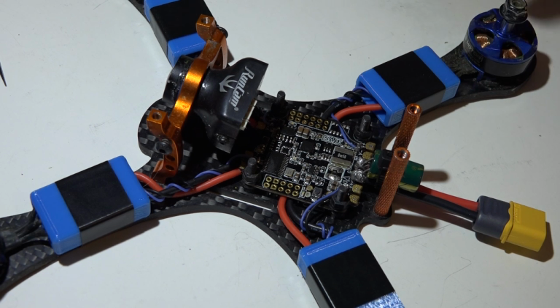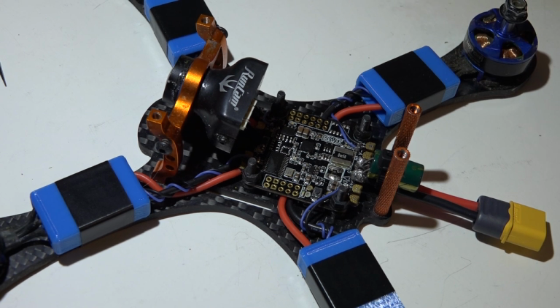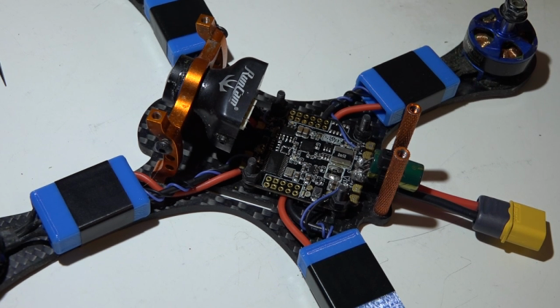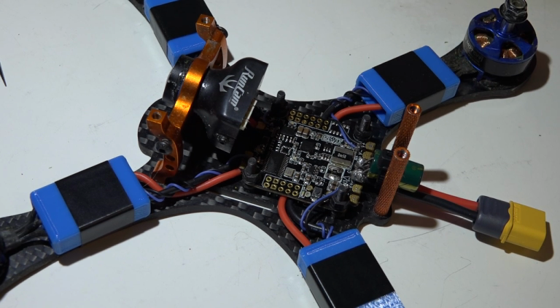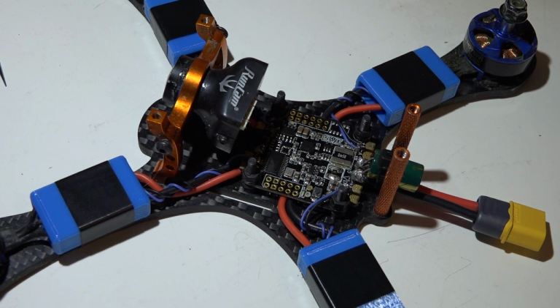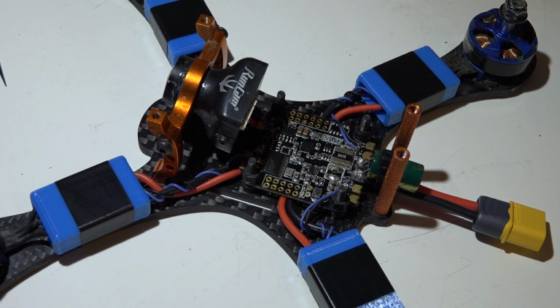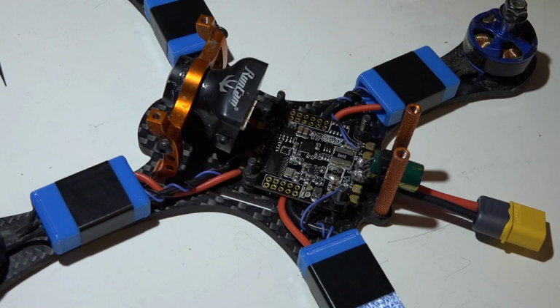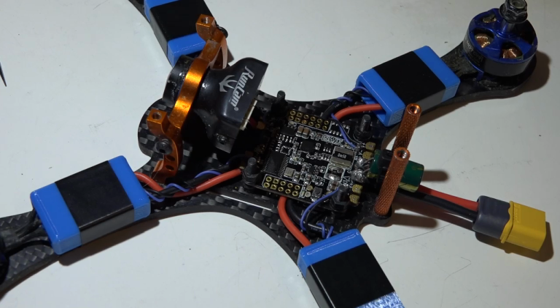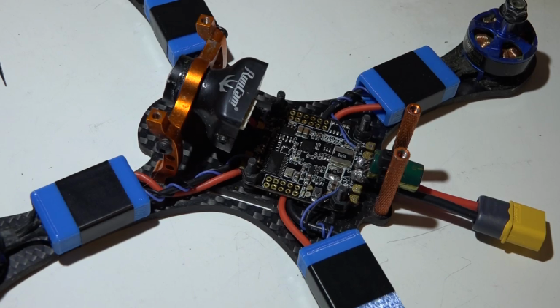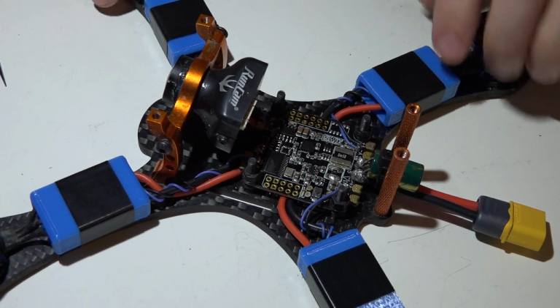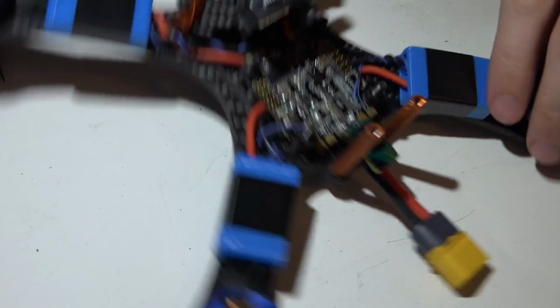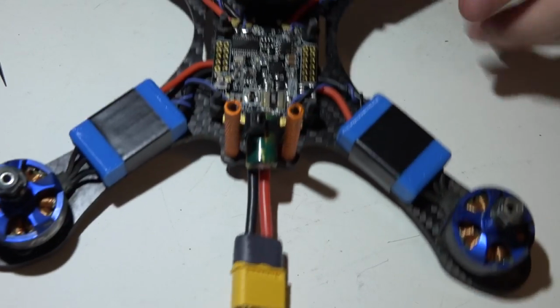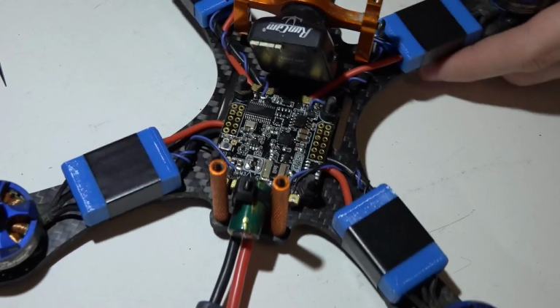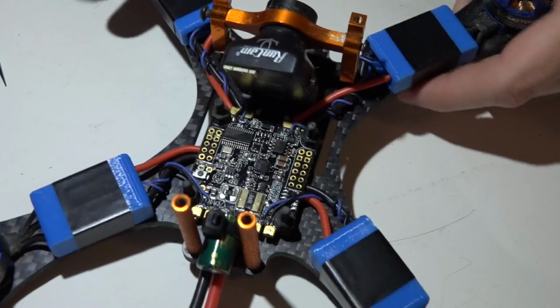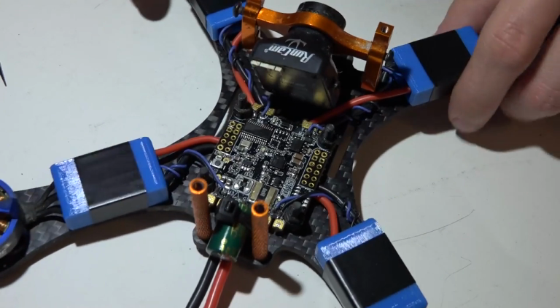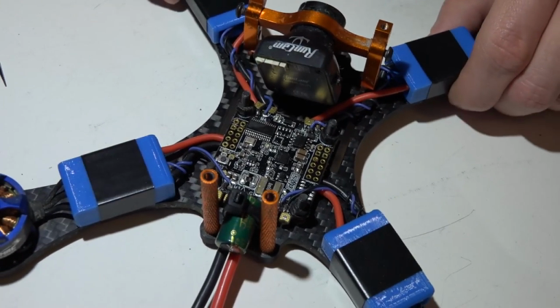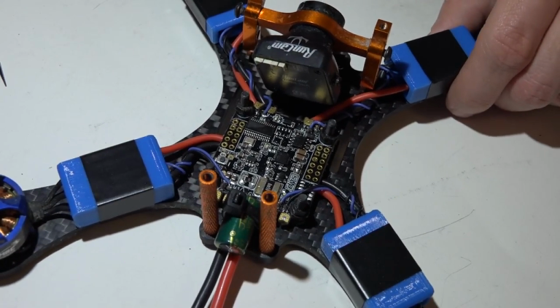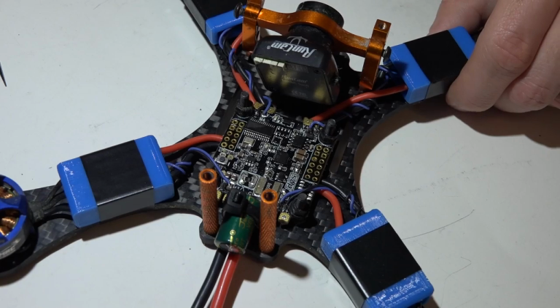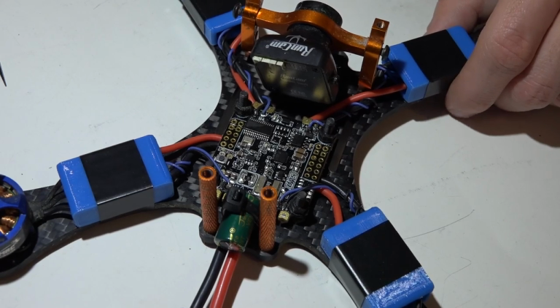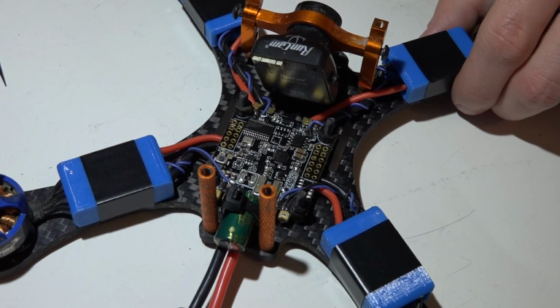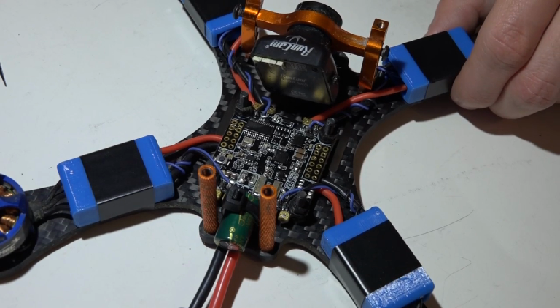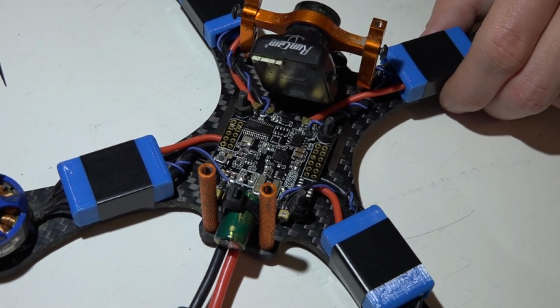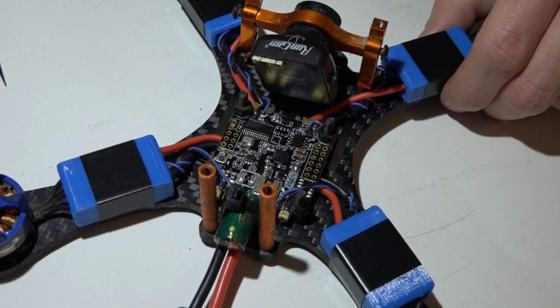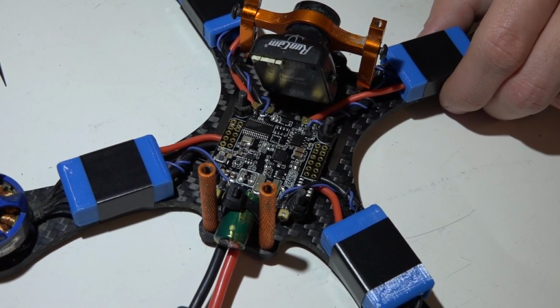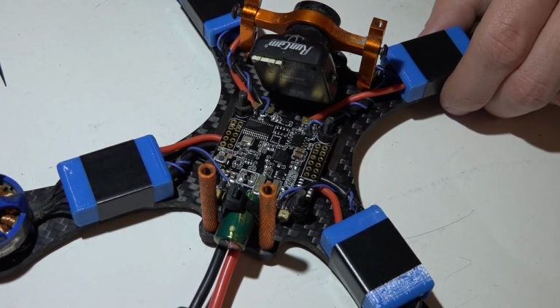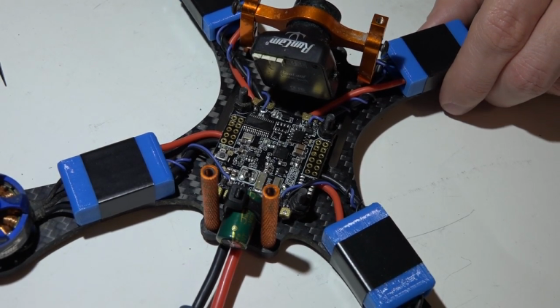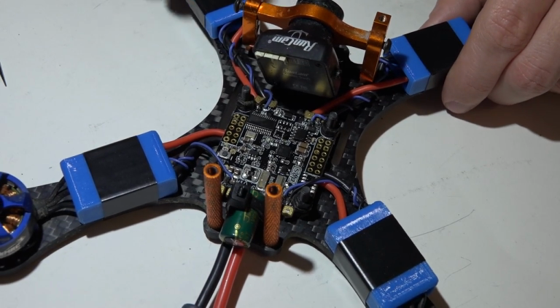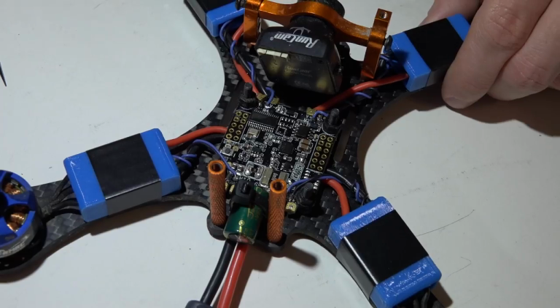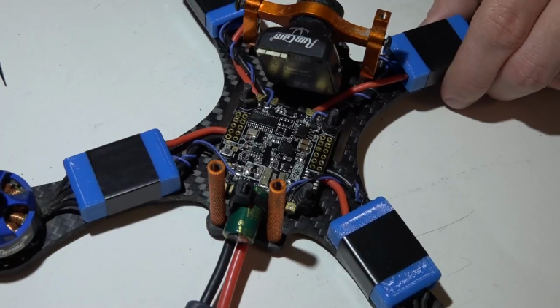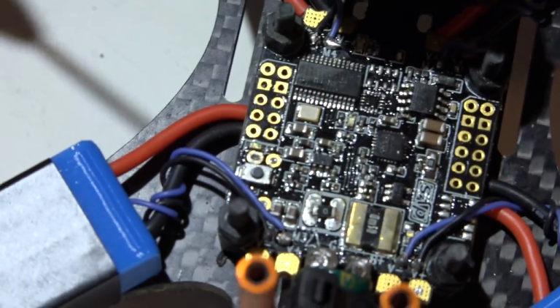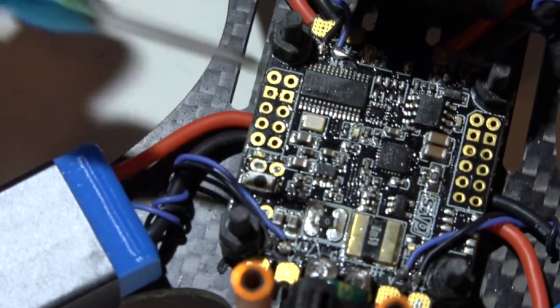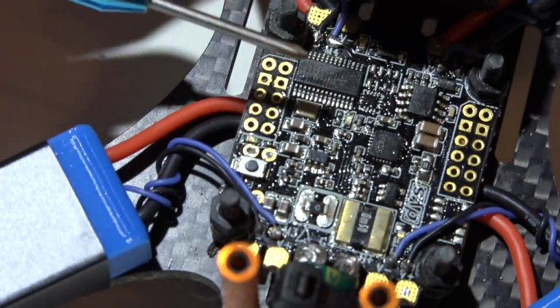Welcome back to the DYS F4 video series. Check the description below for a link to the playlist. Now it's time to wire in our cameras and video transmitters, power them, and then I'm going to go into Betaflight and show you how to set up the OSD.